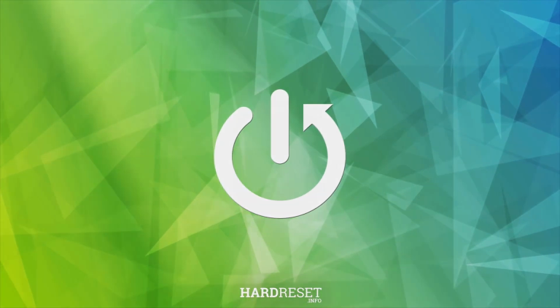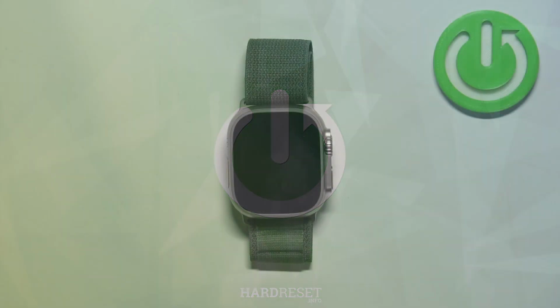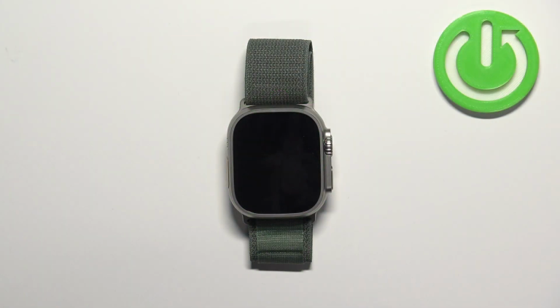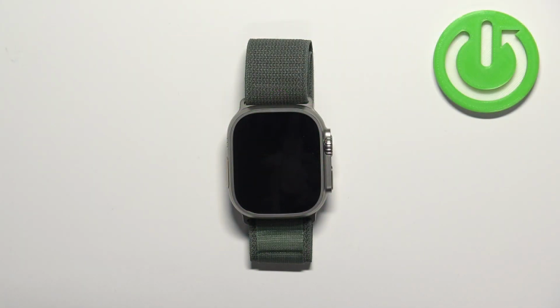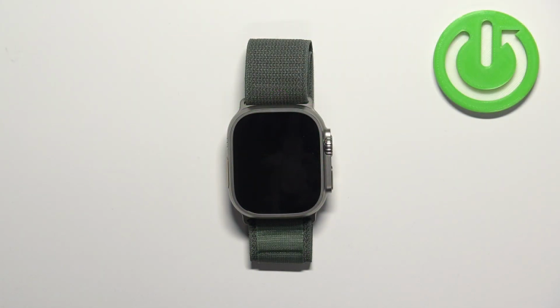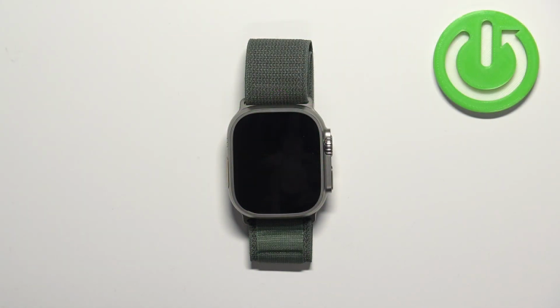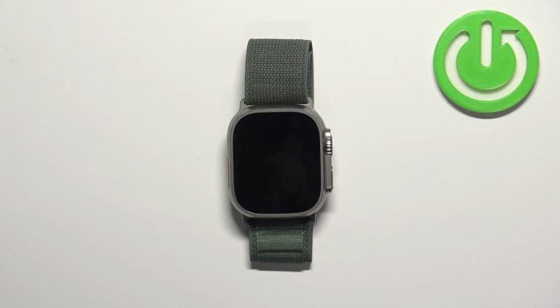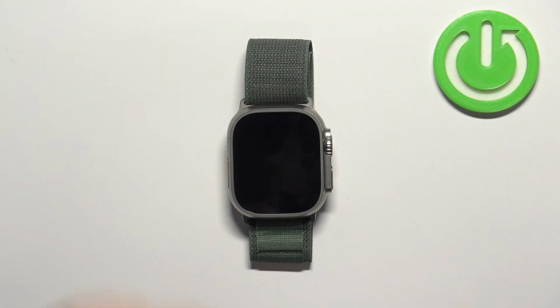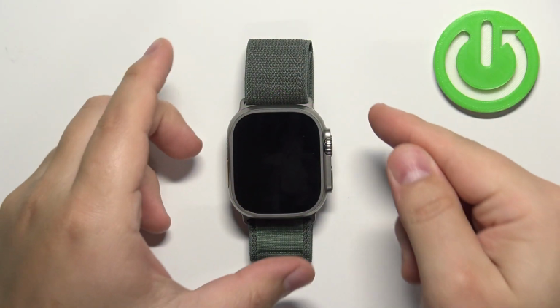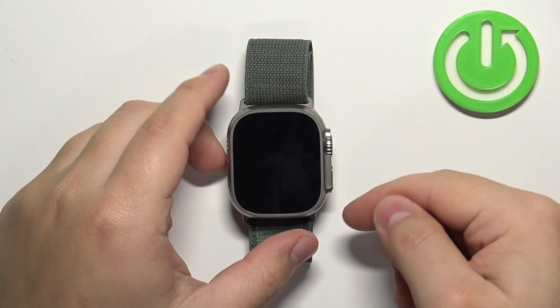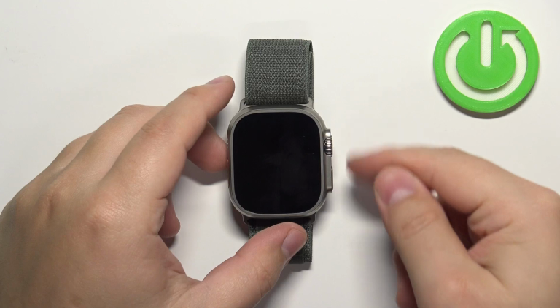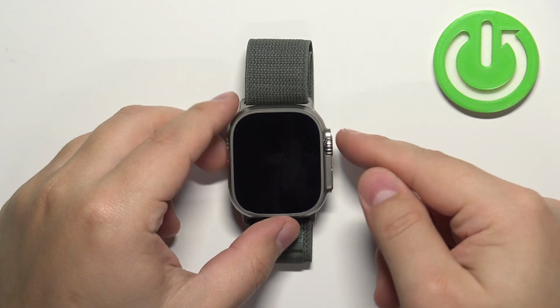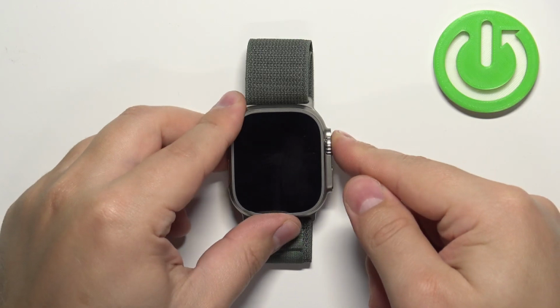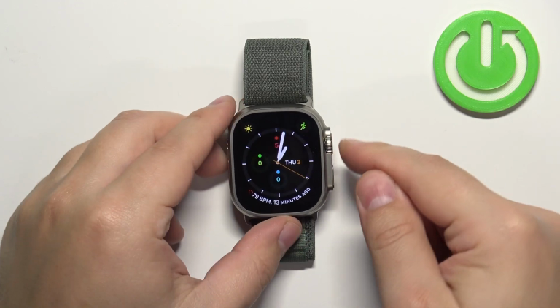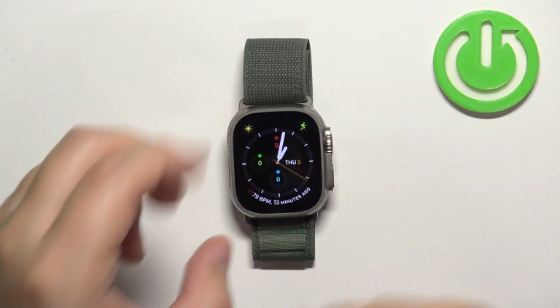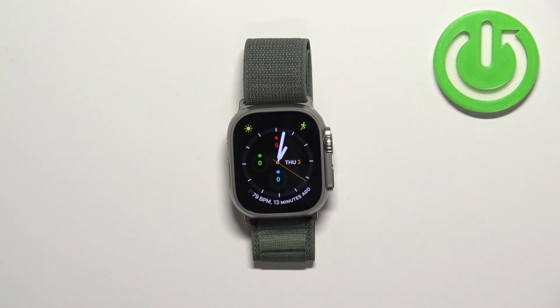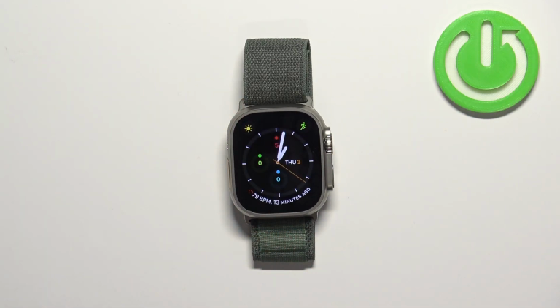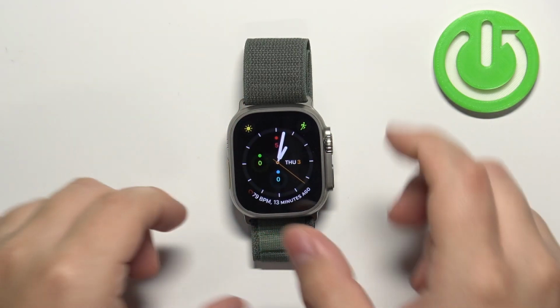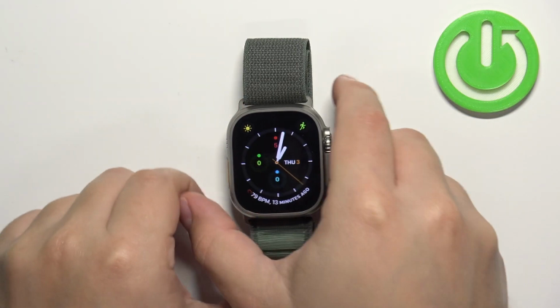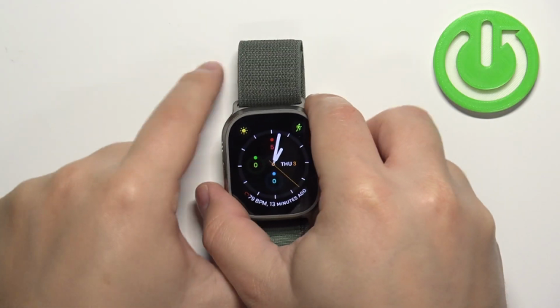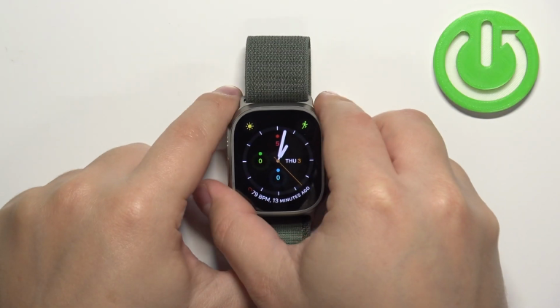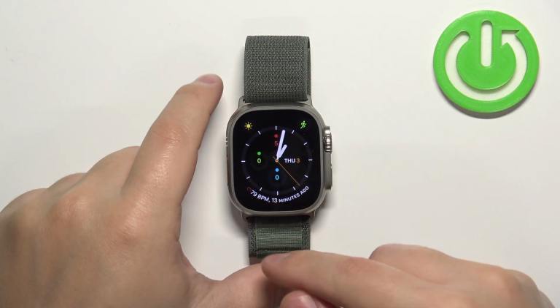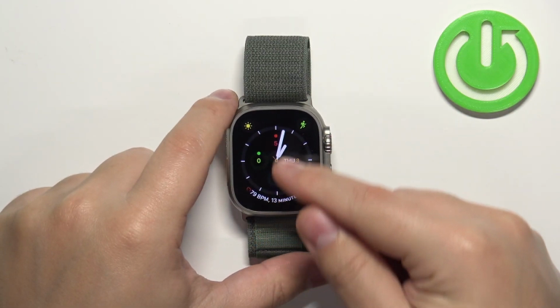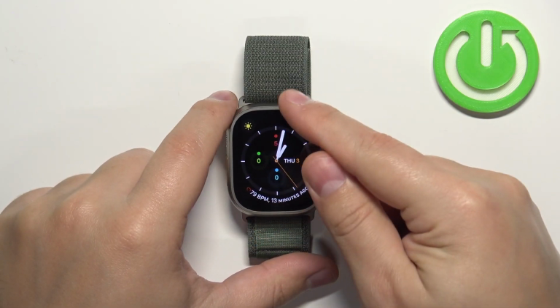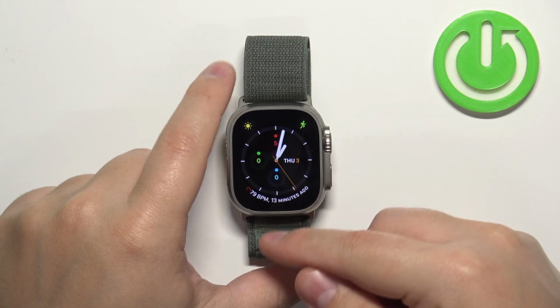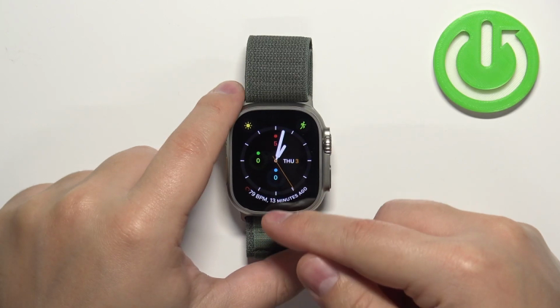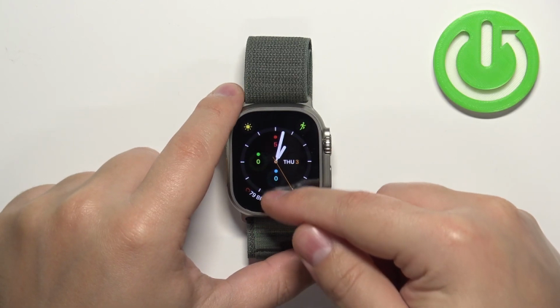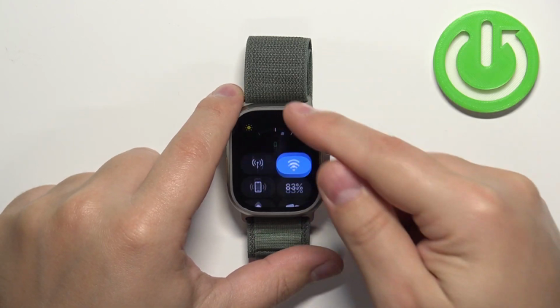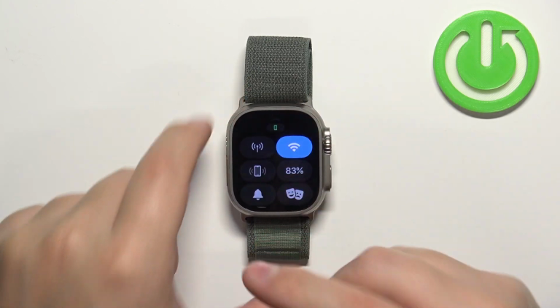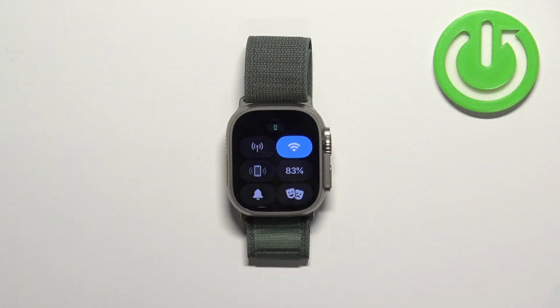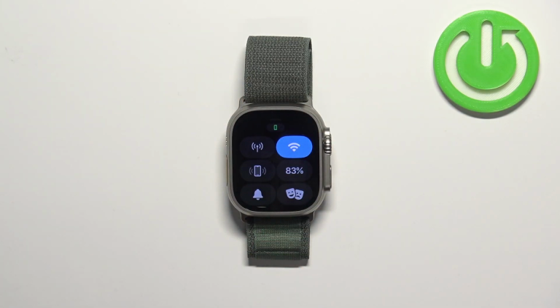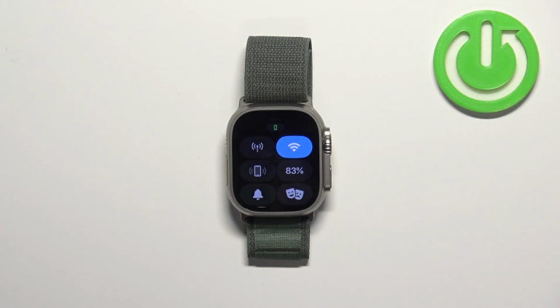First we need to wake up the screen on our watch and you can do it by pressing any of the buttons. Once you wake up the screen you can swipe up from the bottom of the screen to open the controls menu.